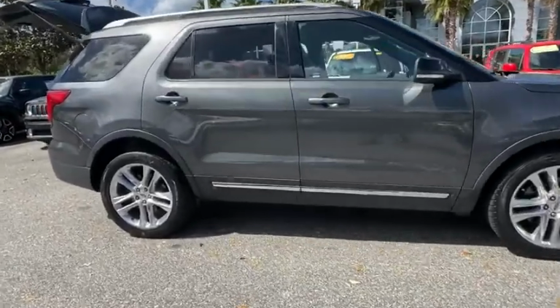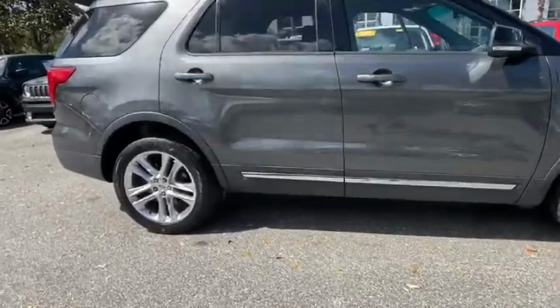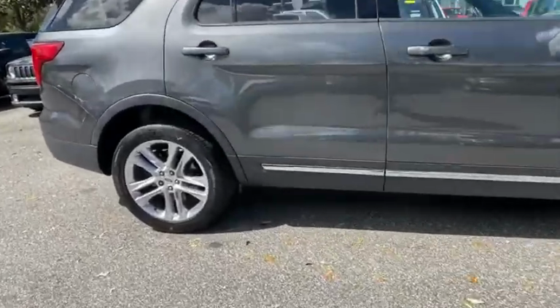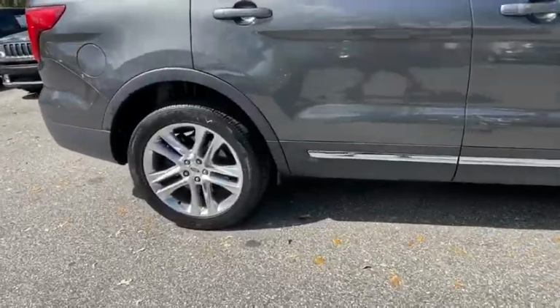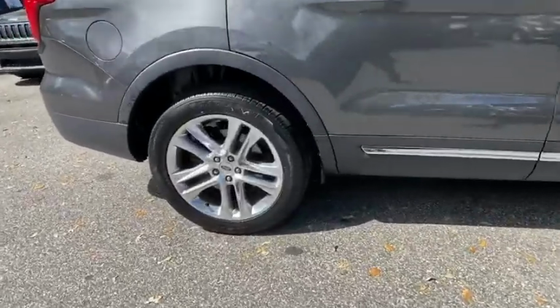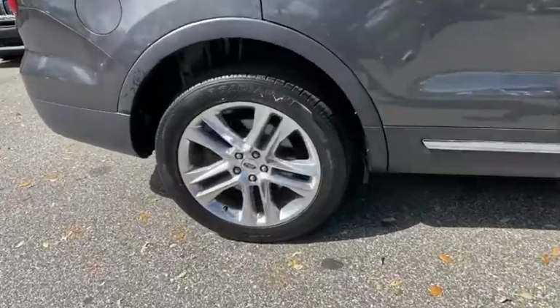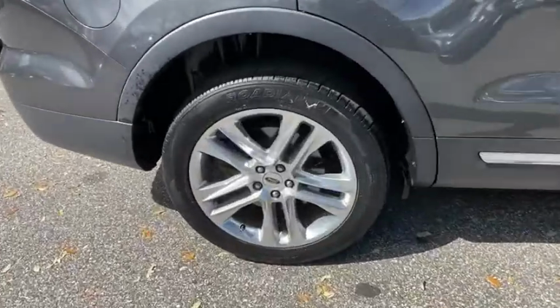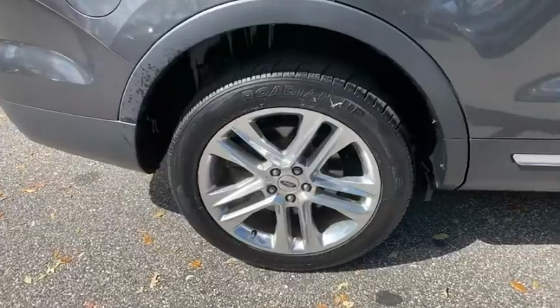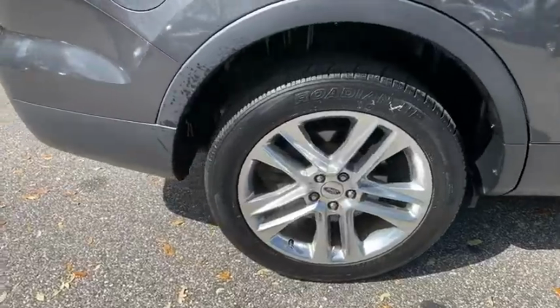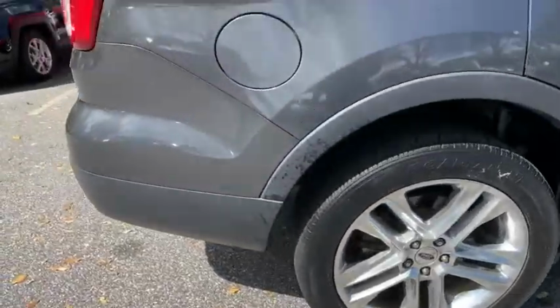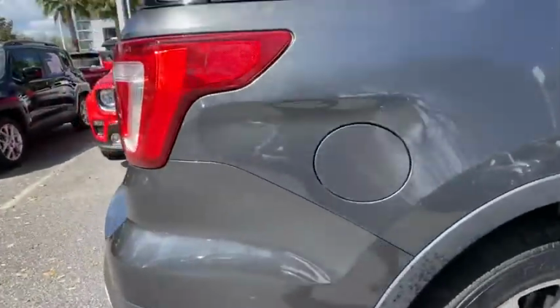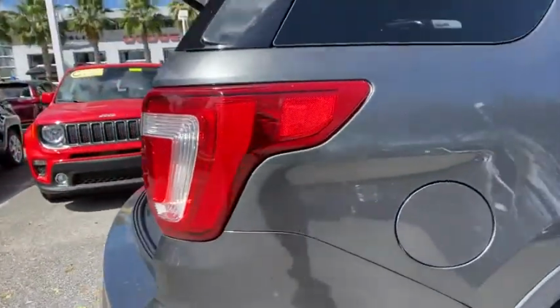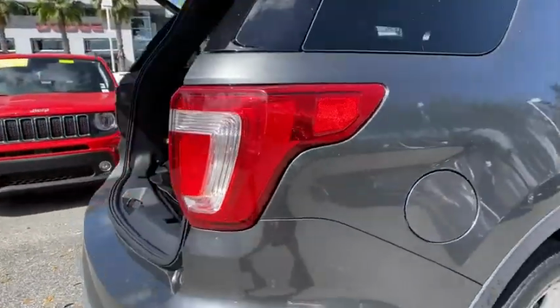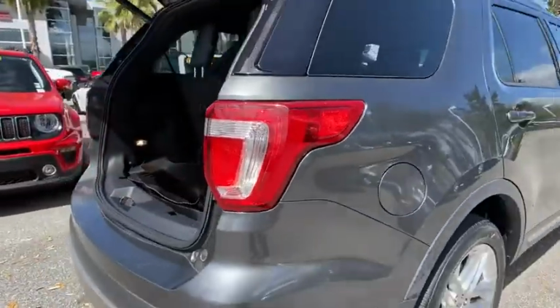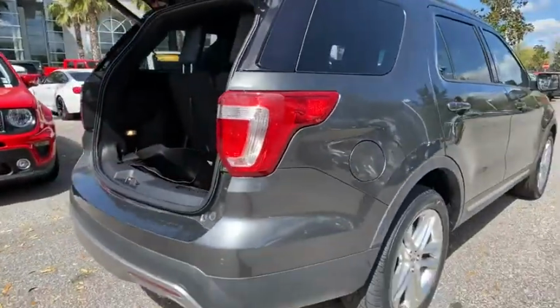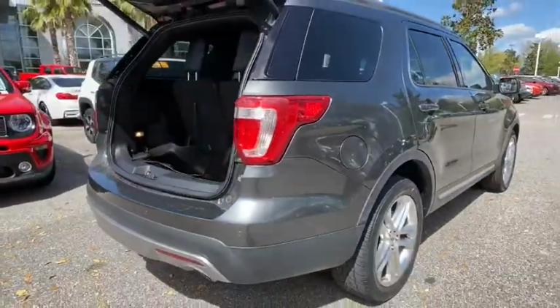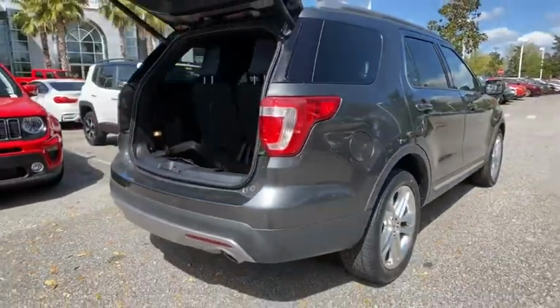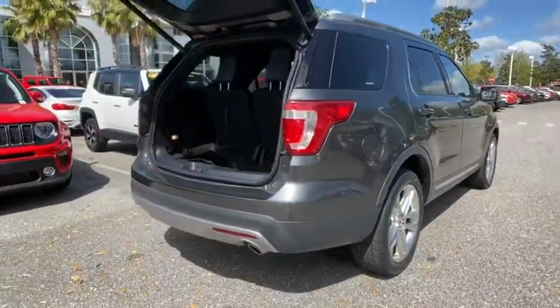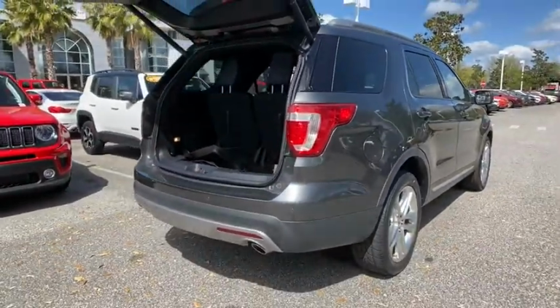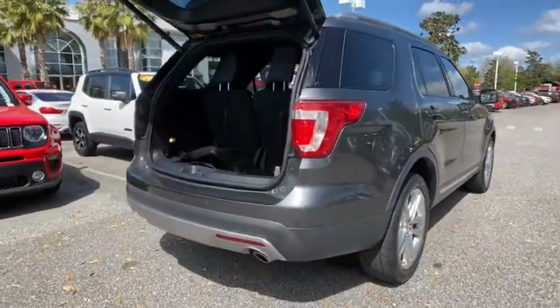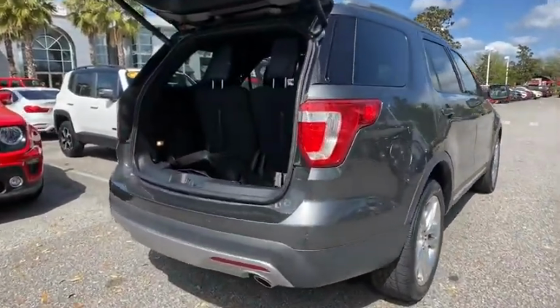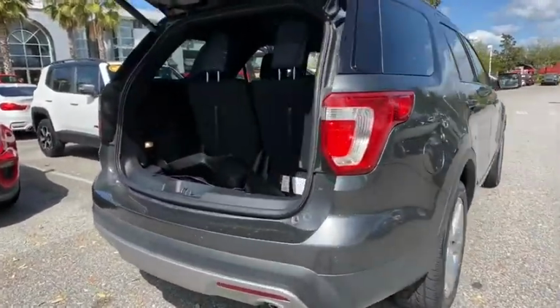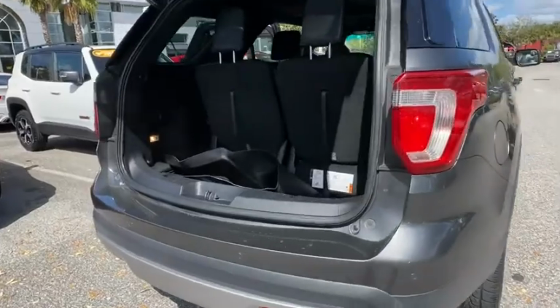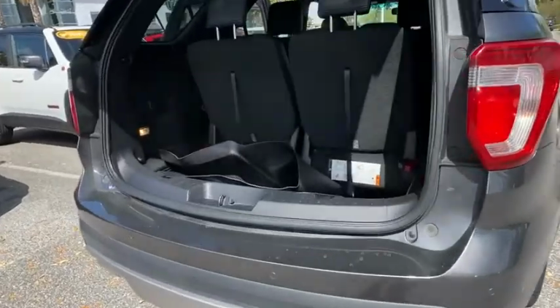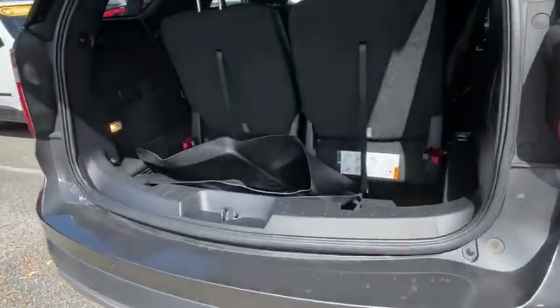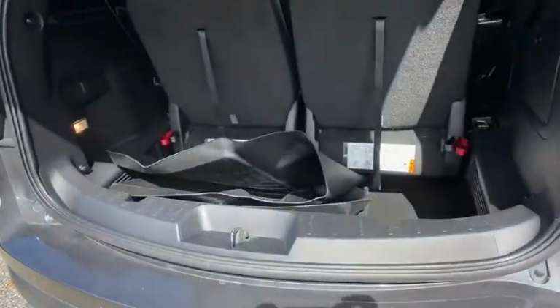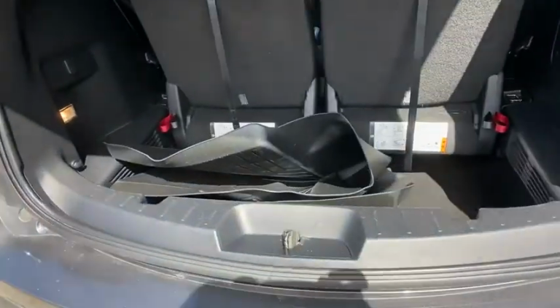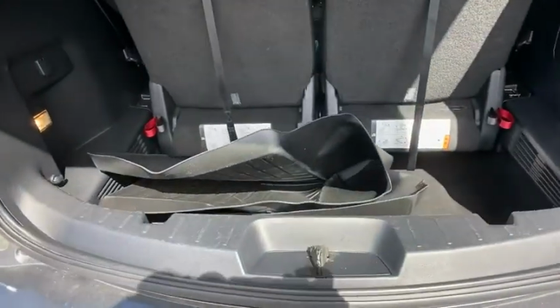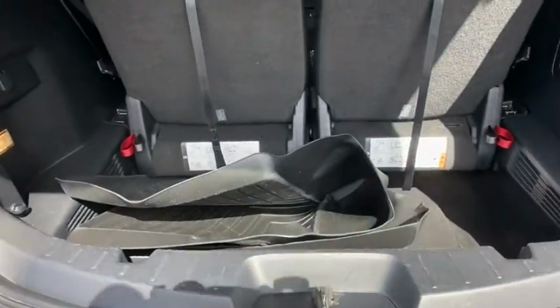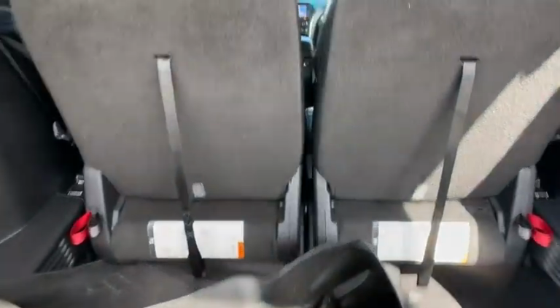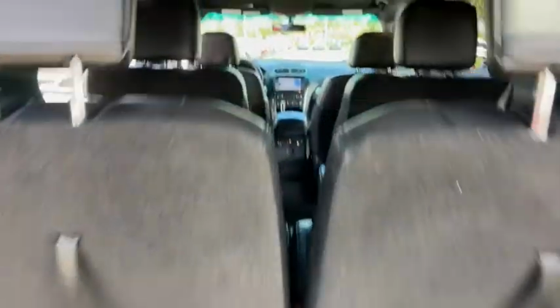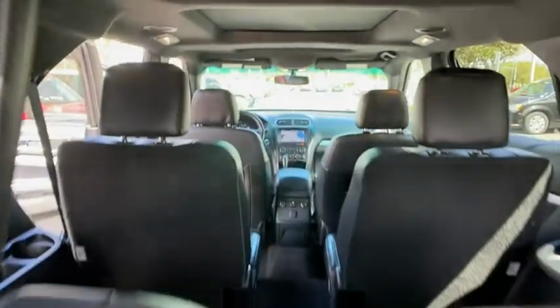Here are some of this vehicle's great options: backup camera, anti-lock braking system, LED headlights, steering wheel audio controls, power liftgate, keyless entry, traction control.